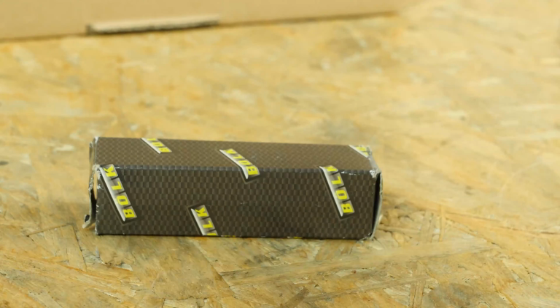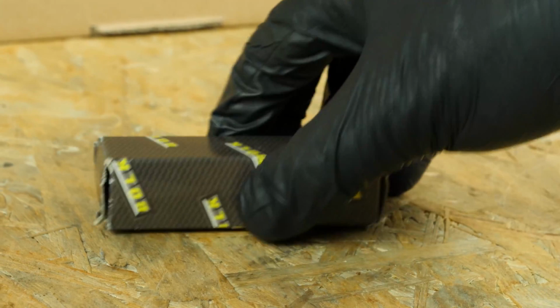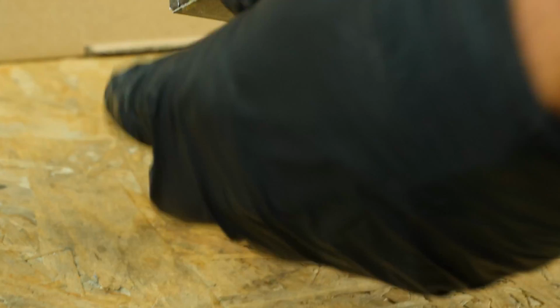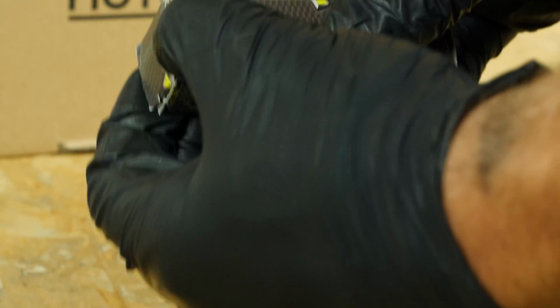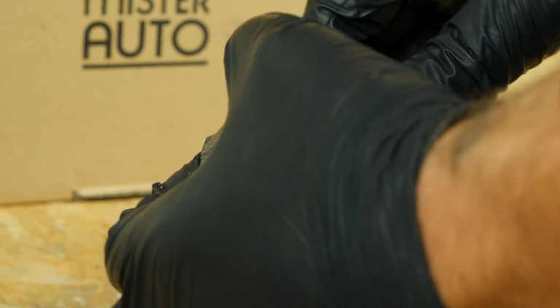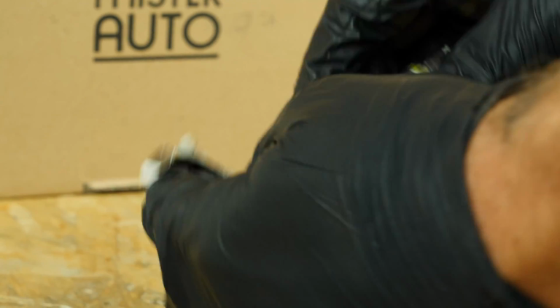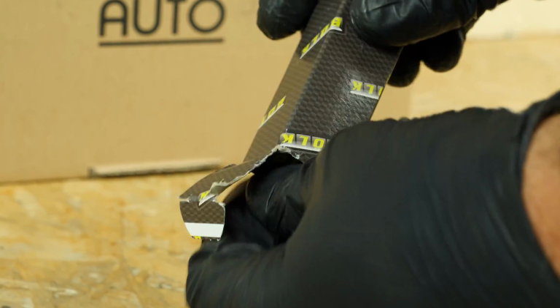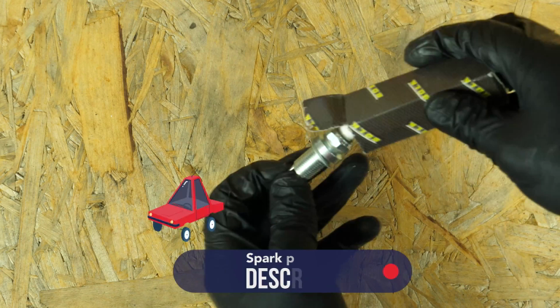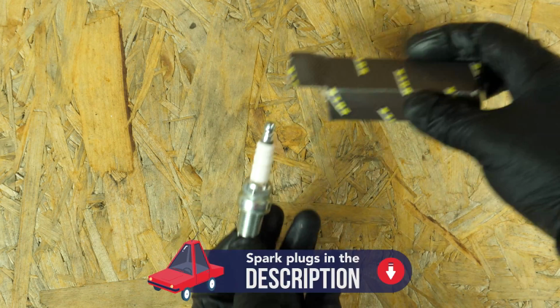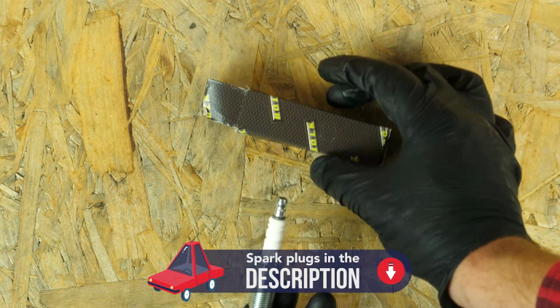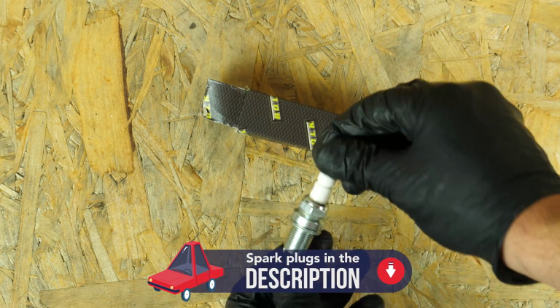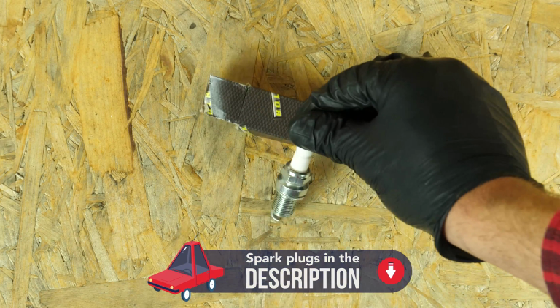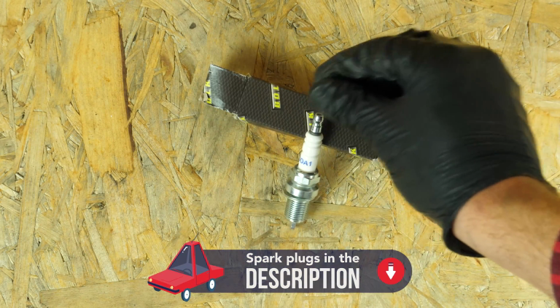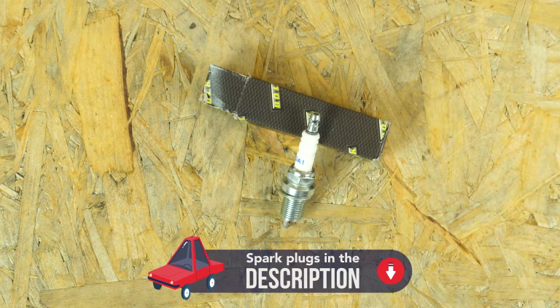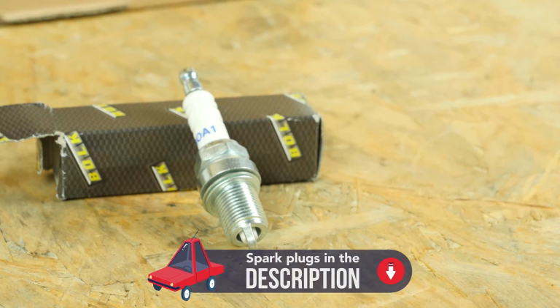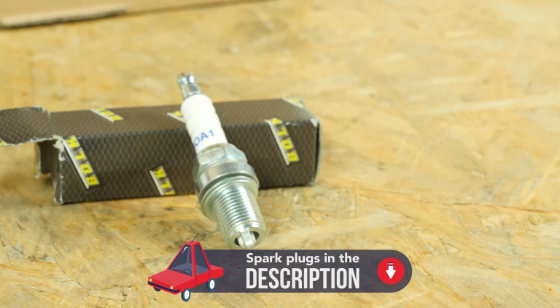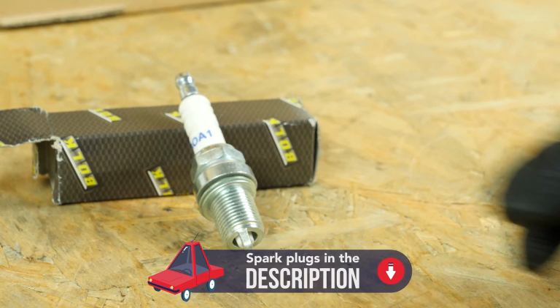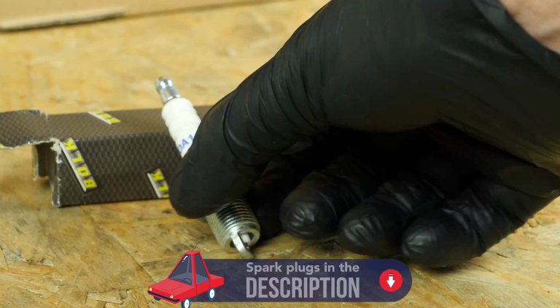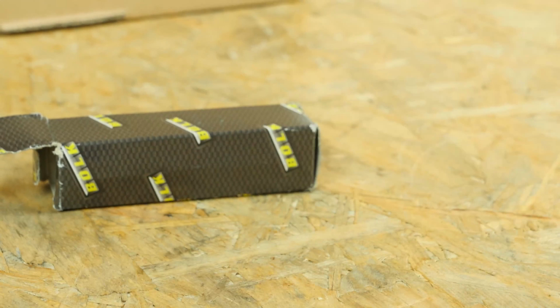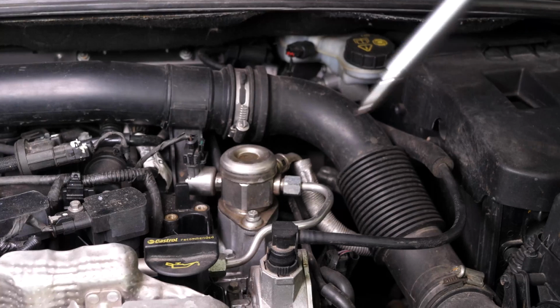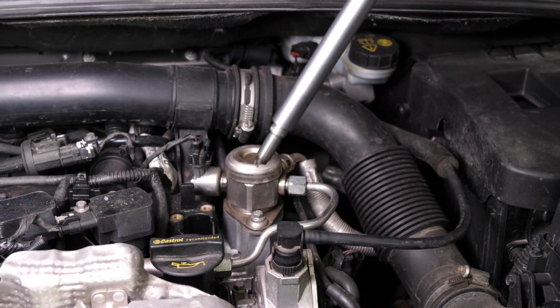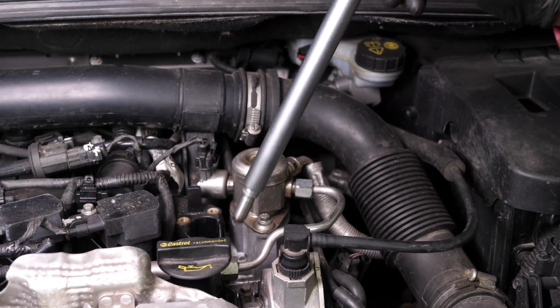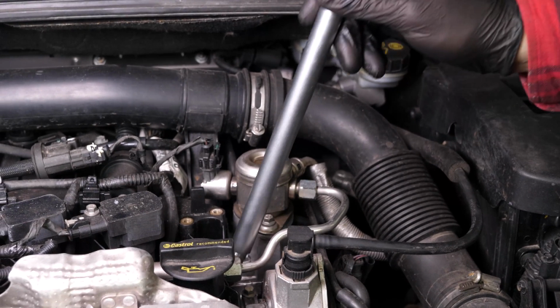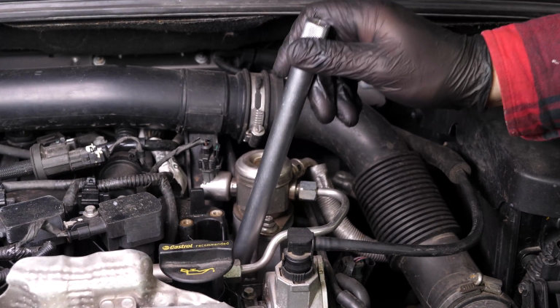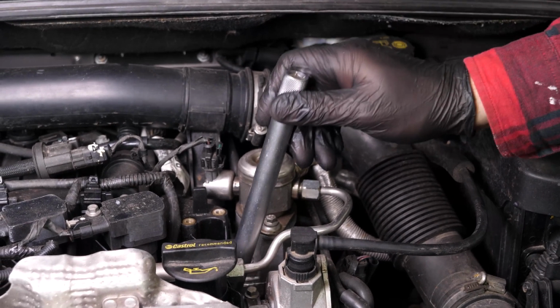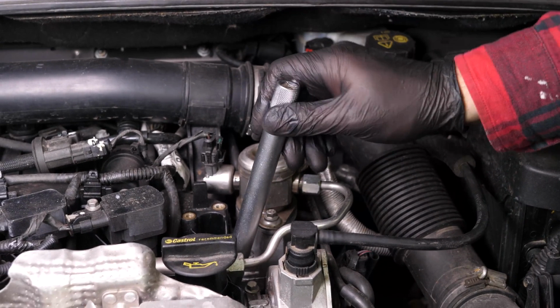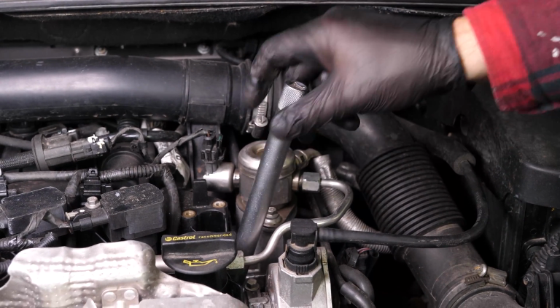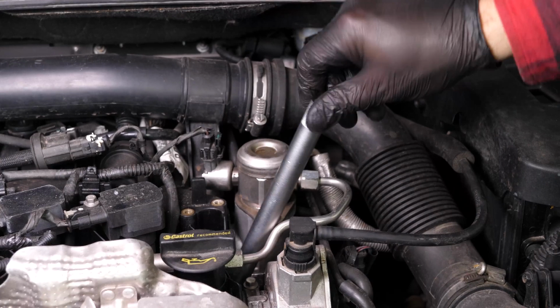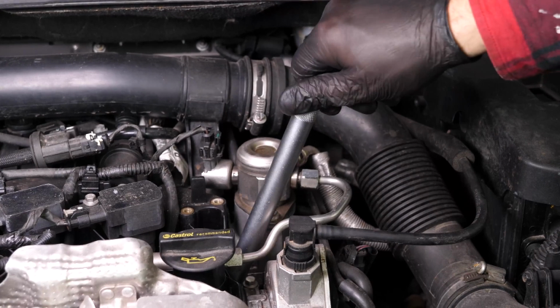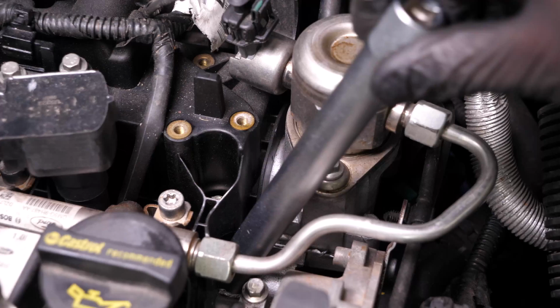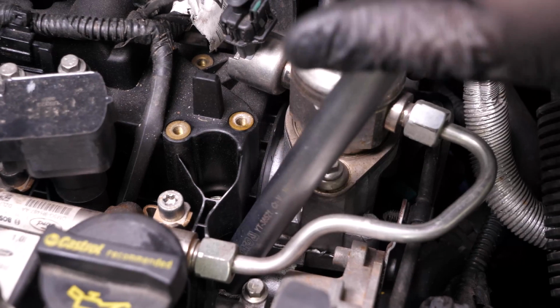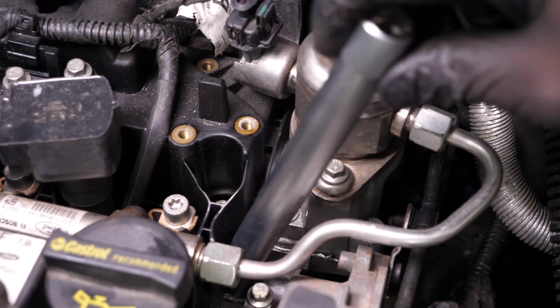You will find the bulk parts and products used in the video on the Mr. Auto site and in the link in the description. Take the new spark plug and put the new plug in place. Always start screwing by hand, then finish by fixing it in place with a socket wrench.